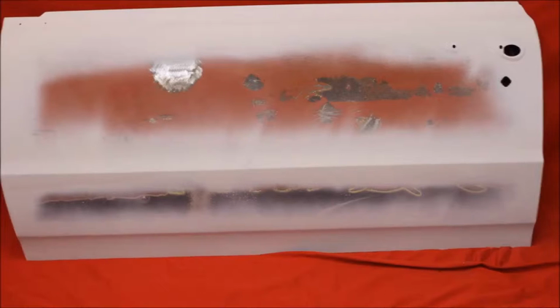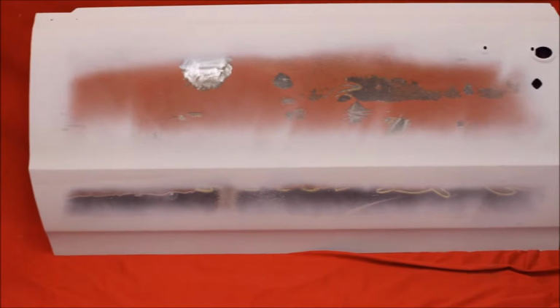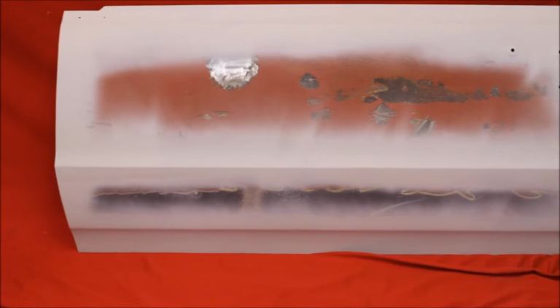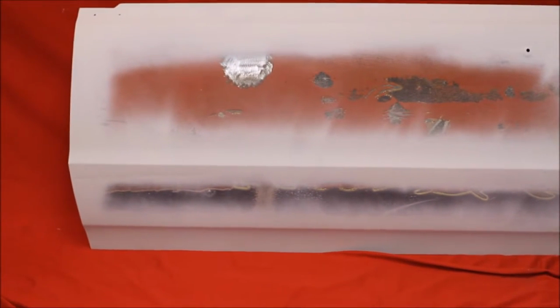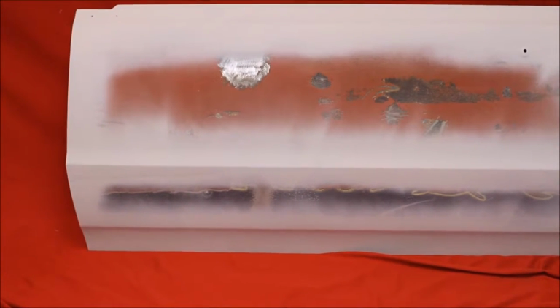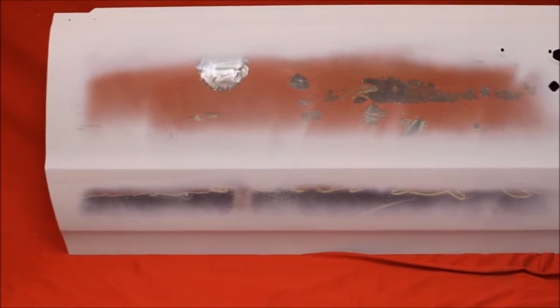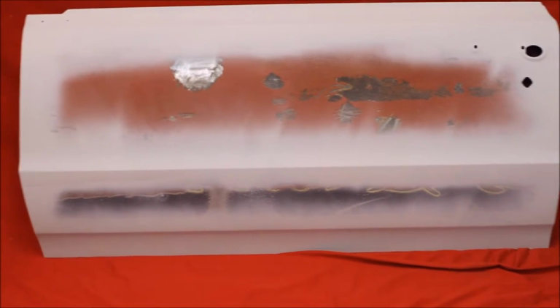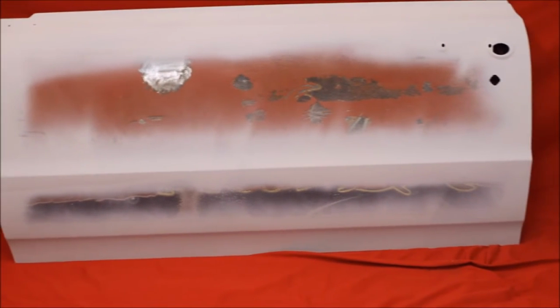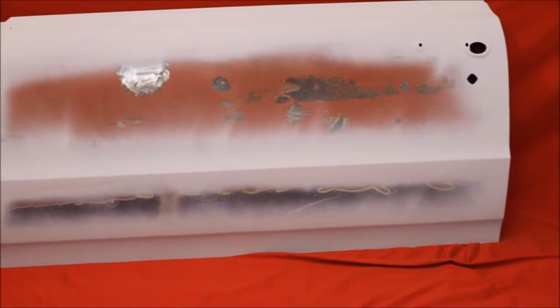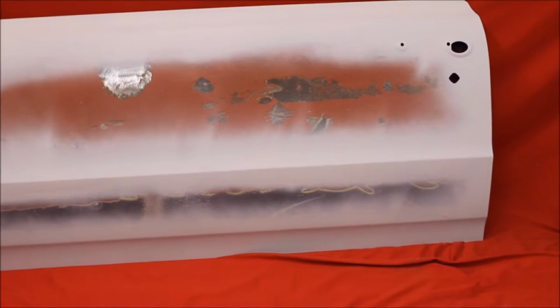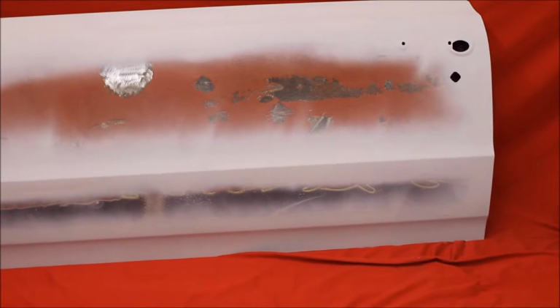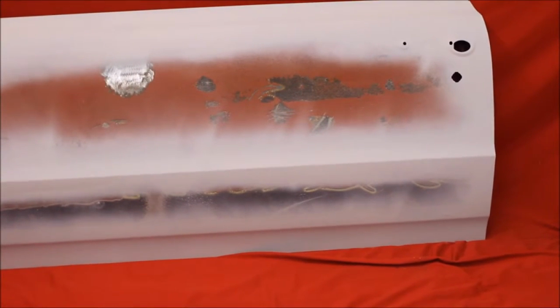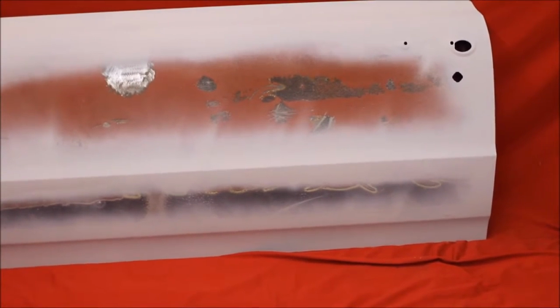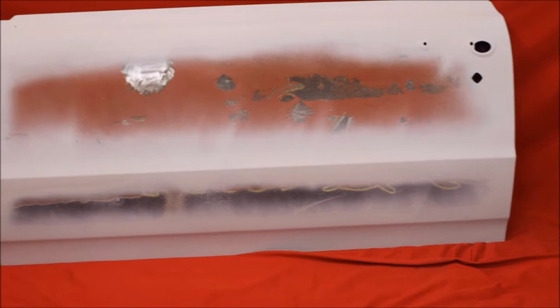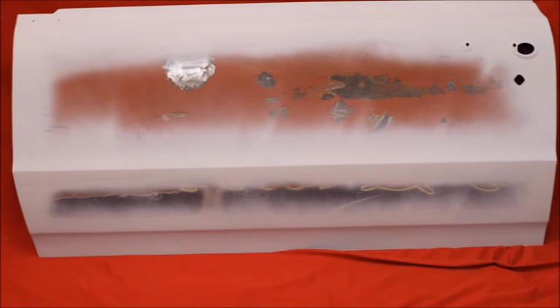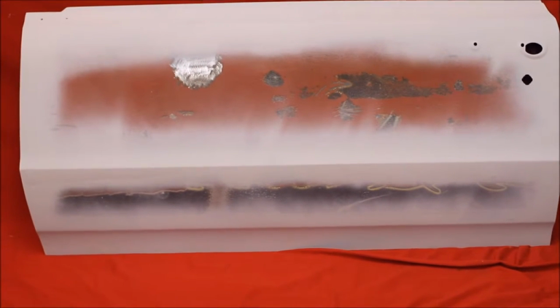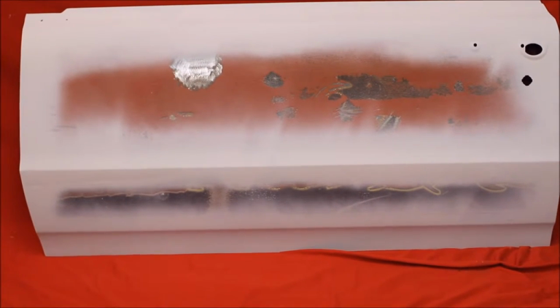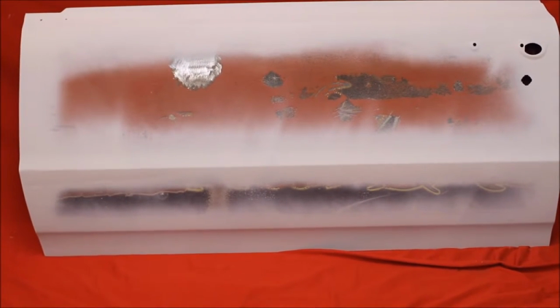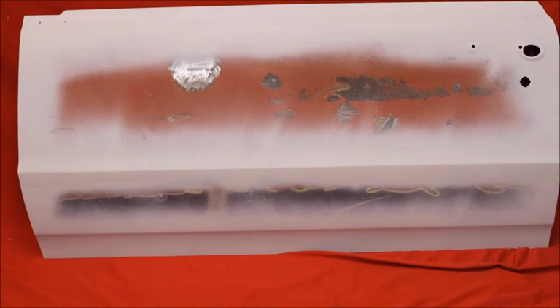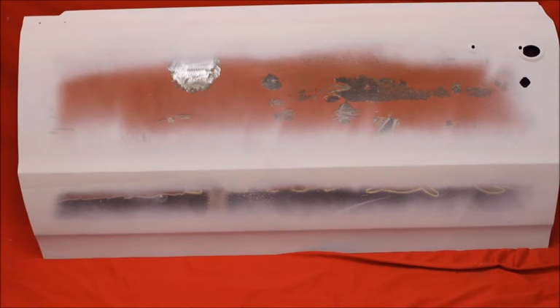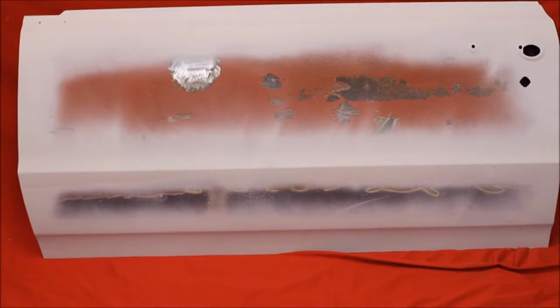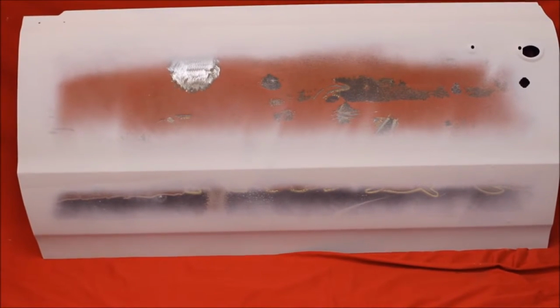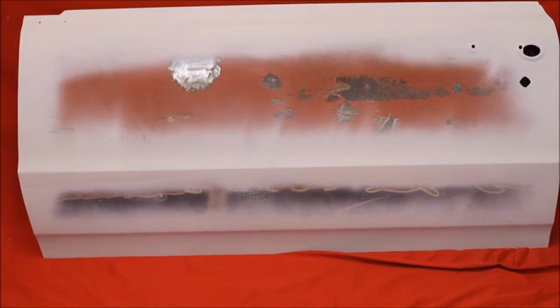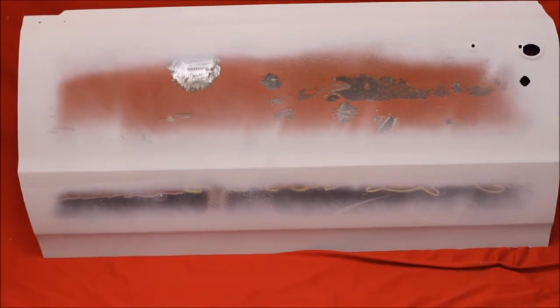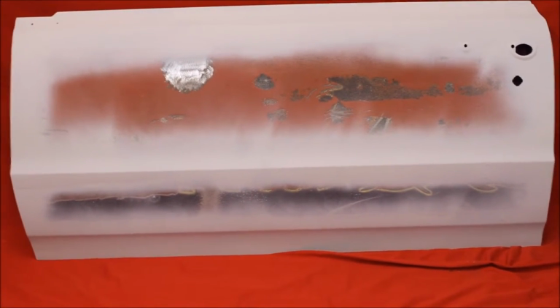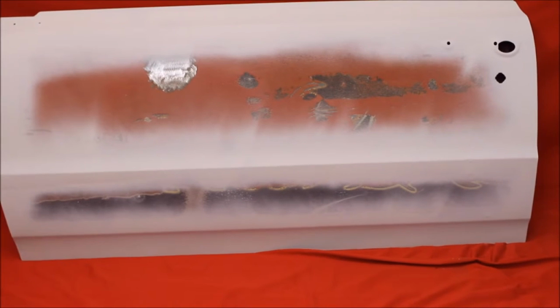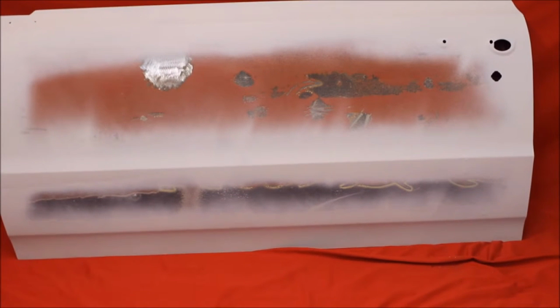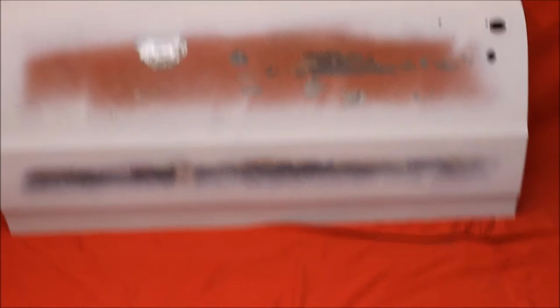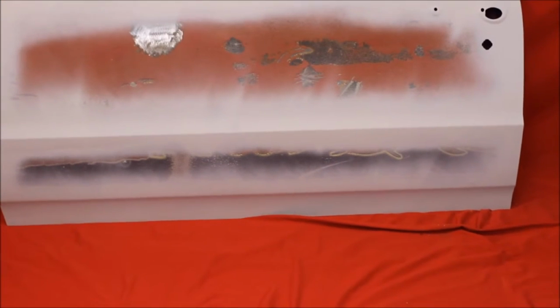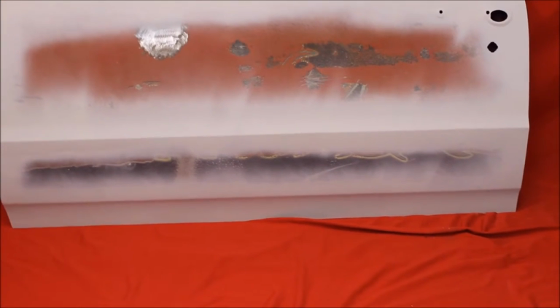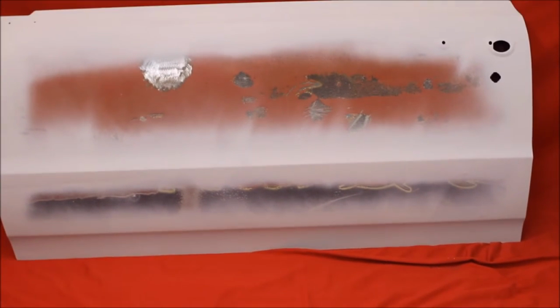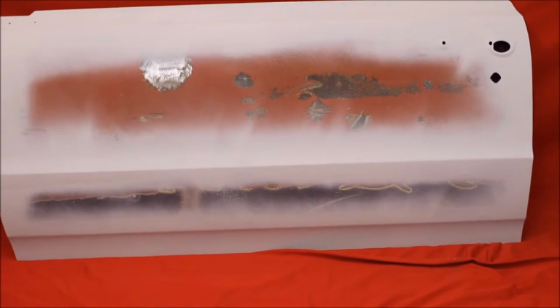Bead blasted, rust free, 64.5 GTO door. Beautiful, as you can see. Had a few little flaws in it, we worked on them. Still got some original paint right there in the middle — we didn't want to warp the door, so we didn't blast that. No rust holes. Beautiful.